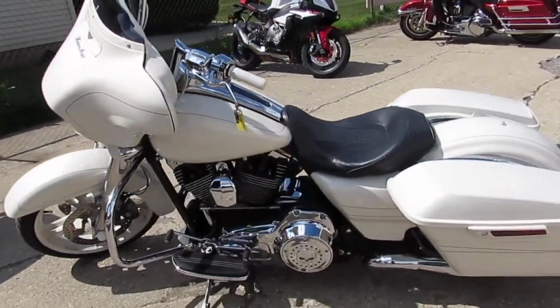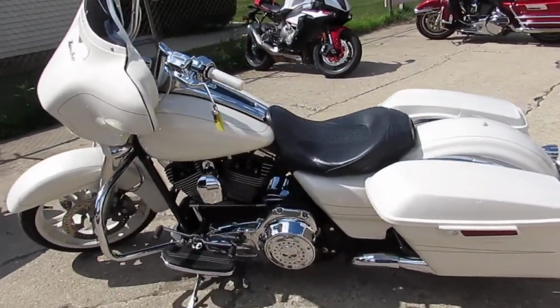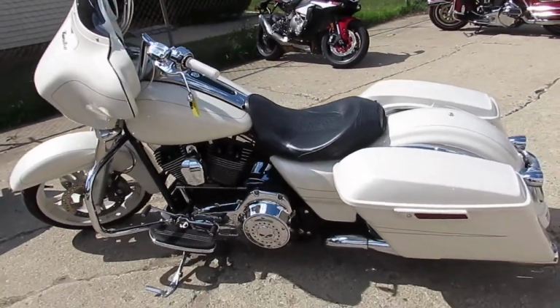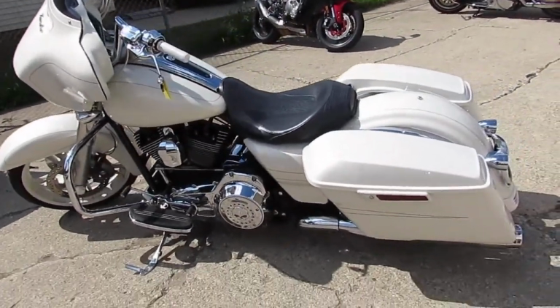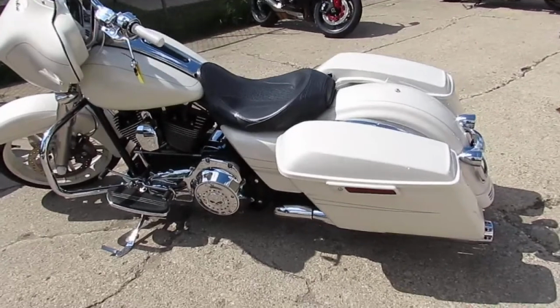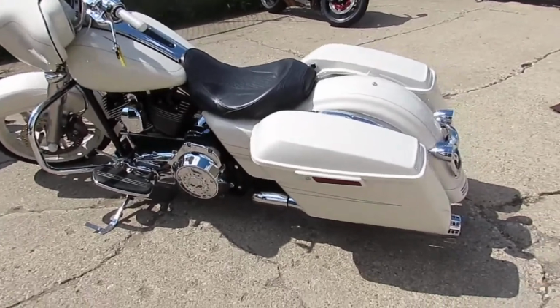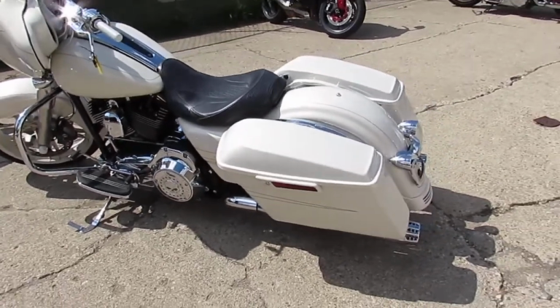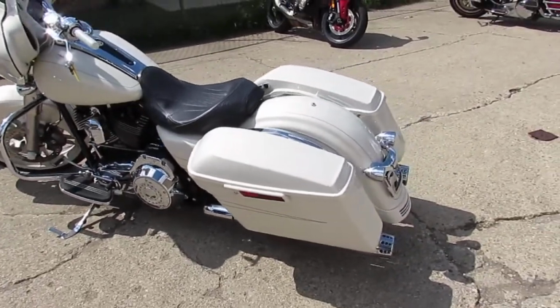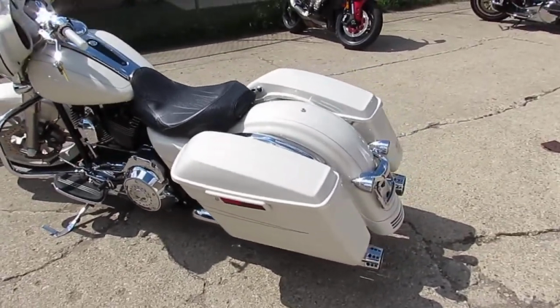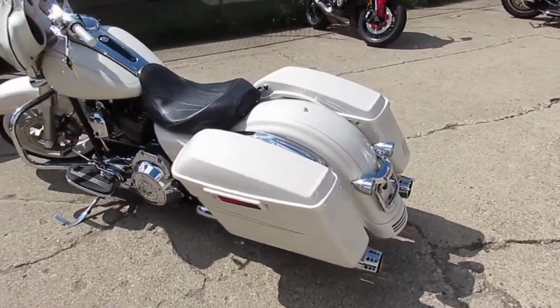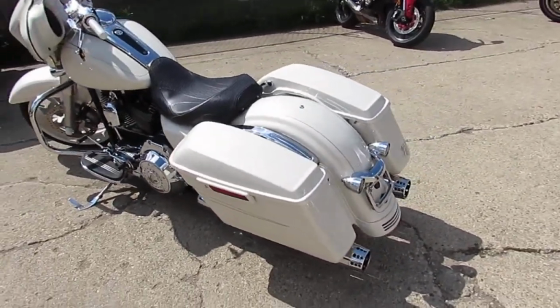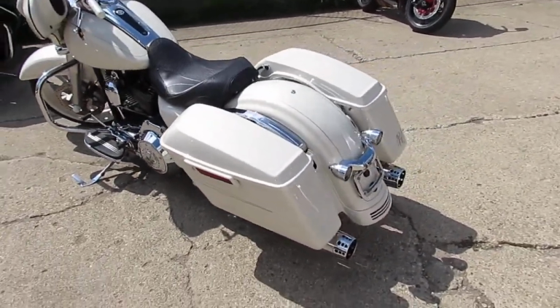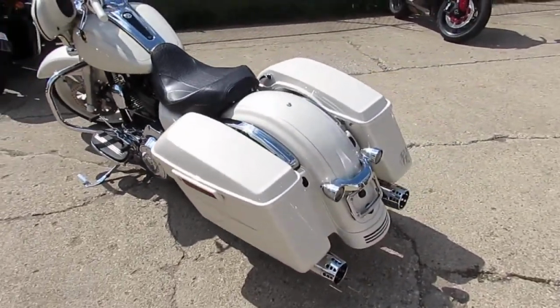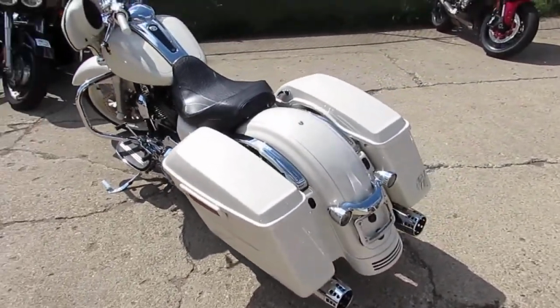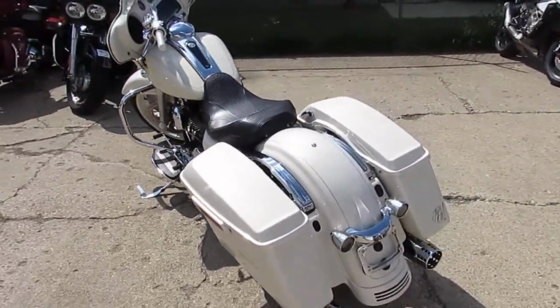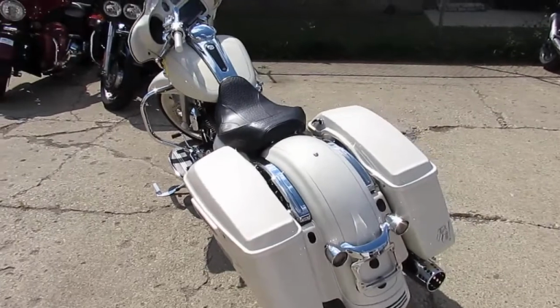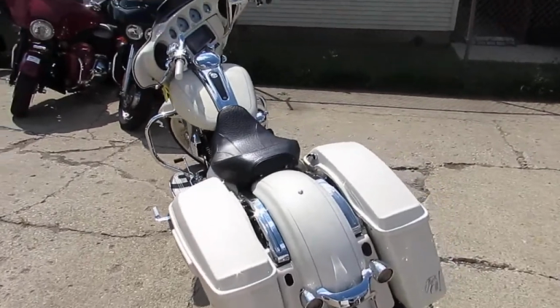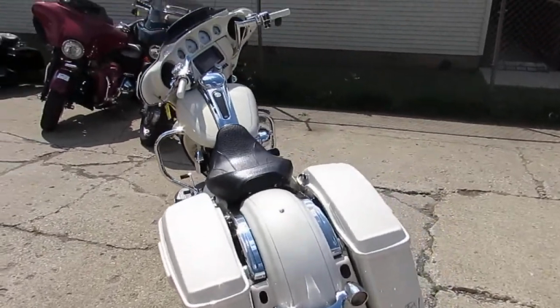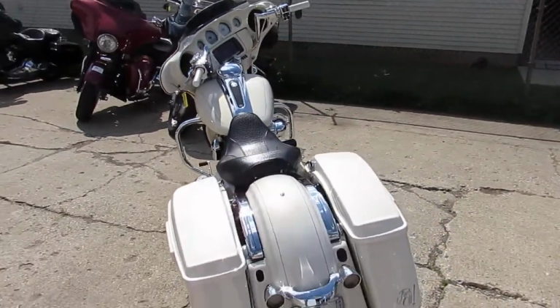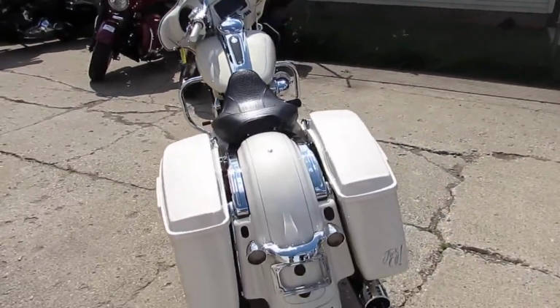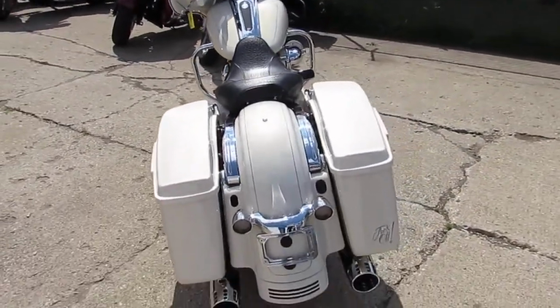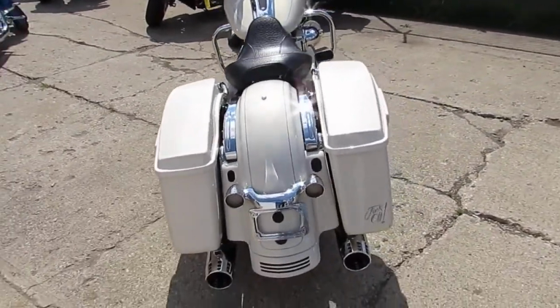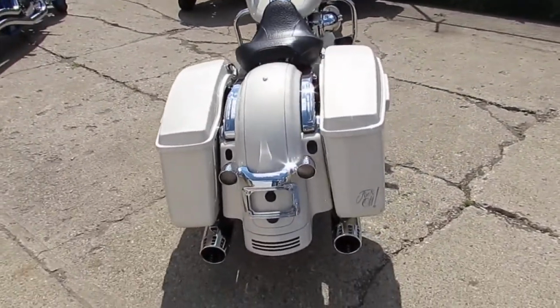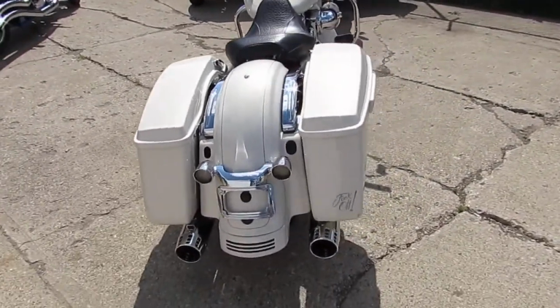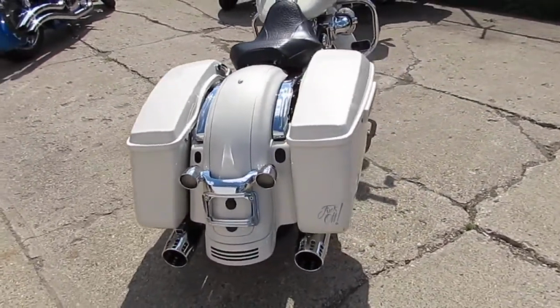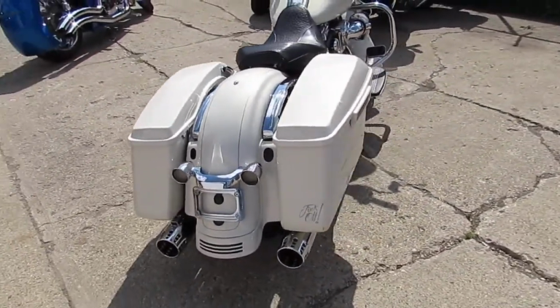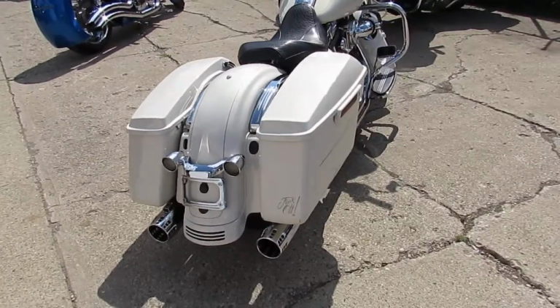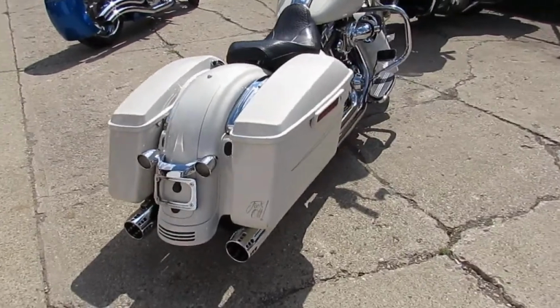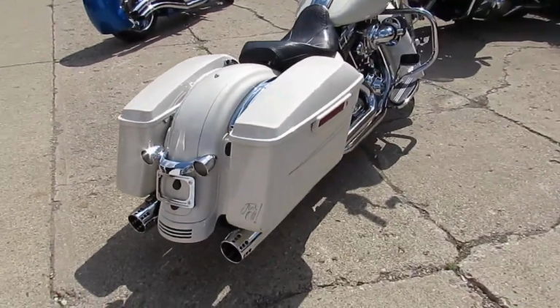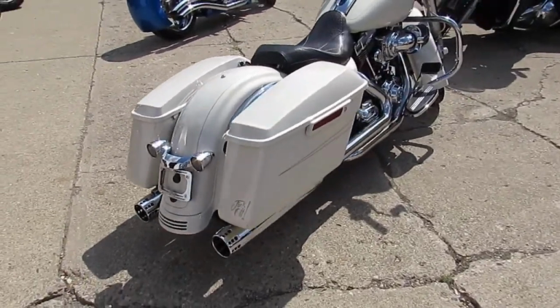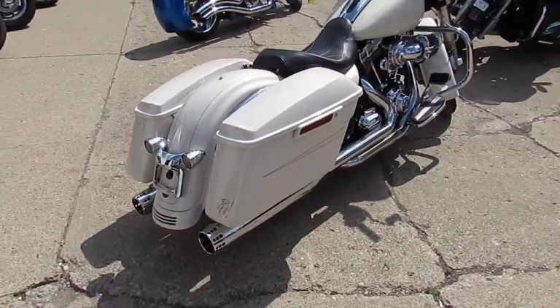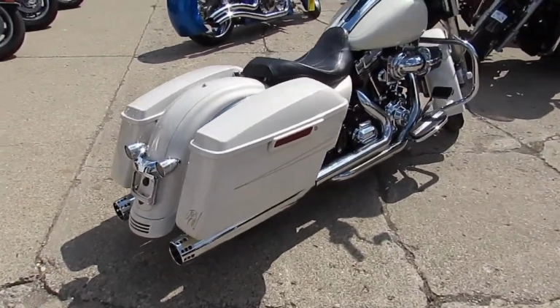I'm going to show you this one here. It's a 2015 Harley Street Glide Special. It's going to come in pearl white, tons of chrome. It's got a Willie G package, Screaming Eagle air intake, and RC exhaust.